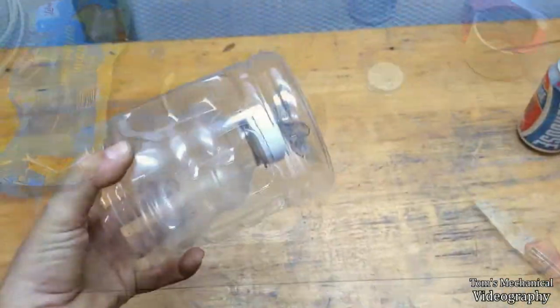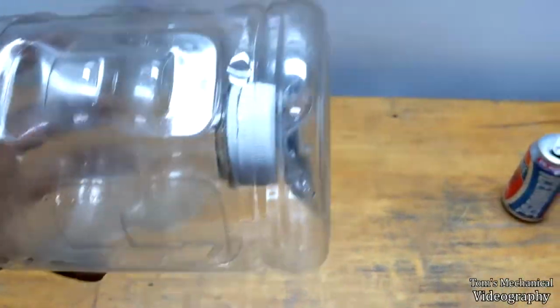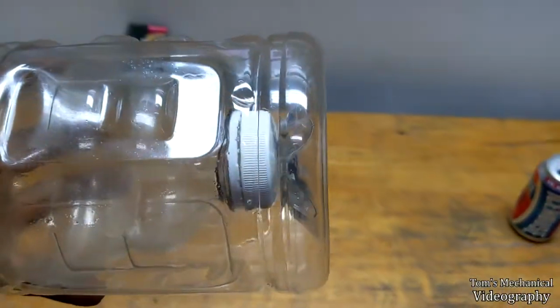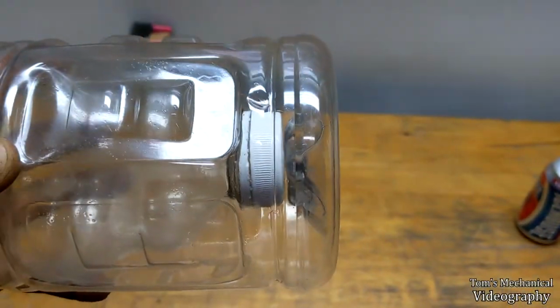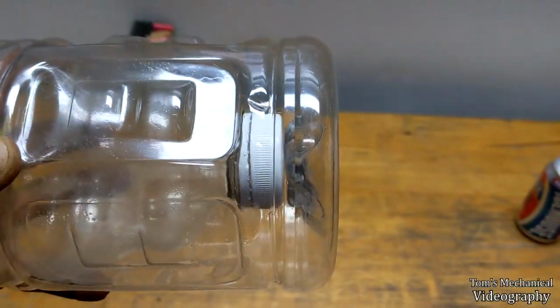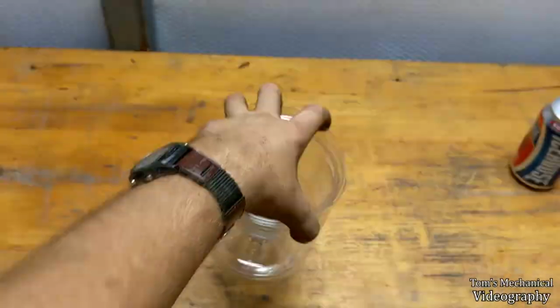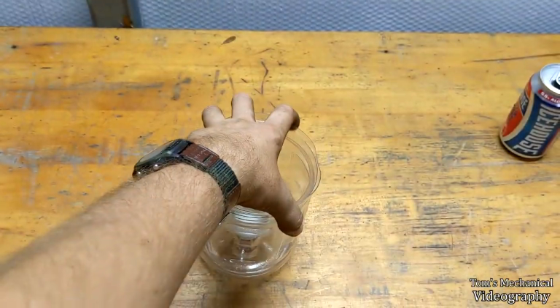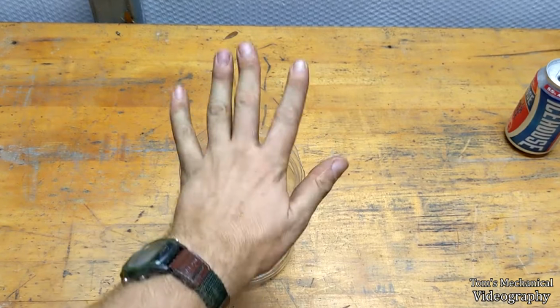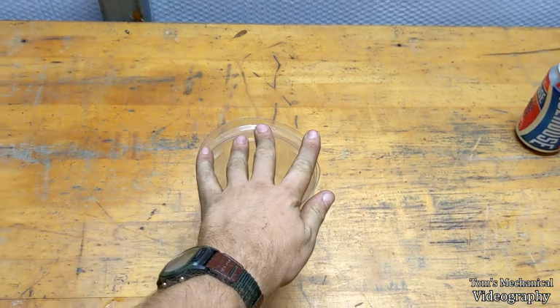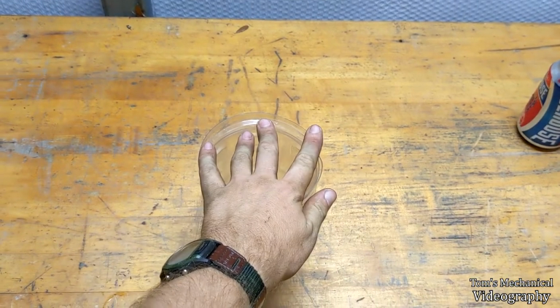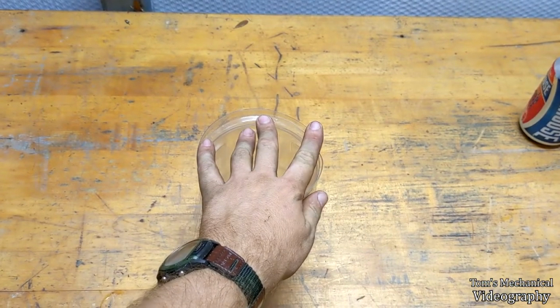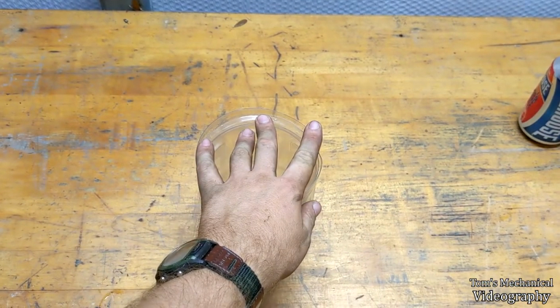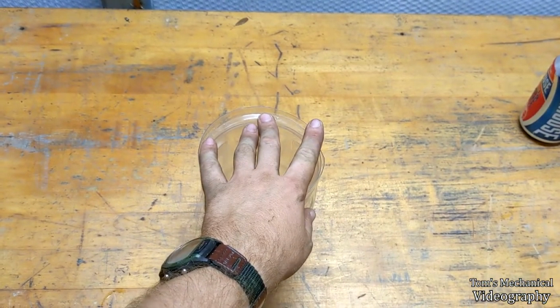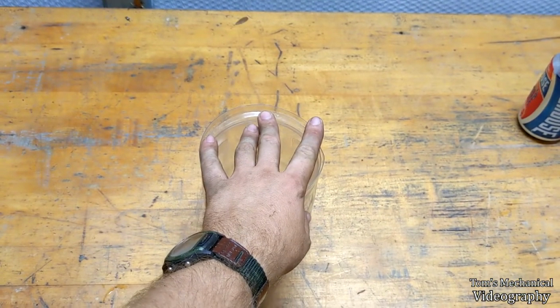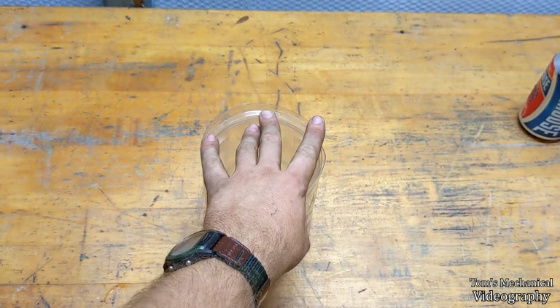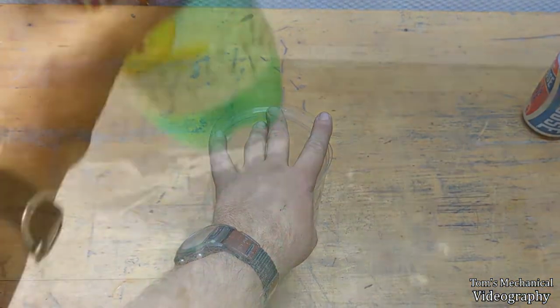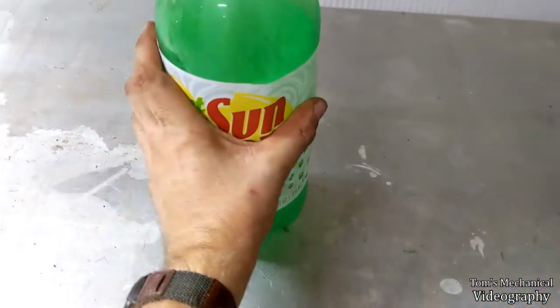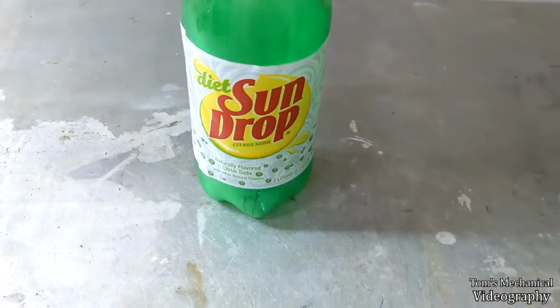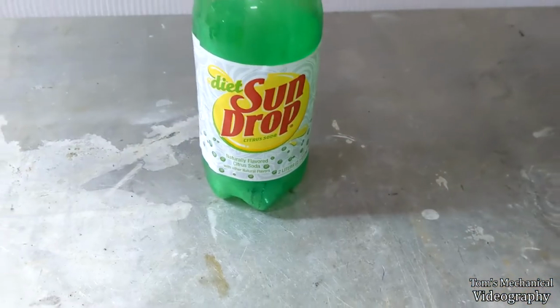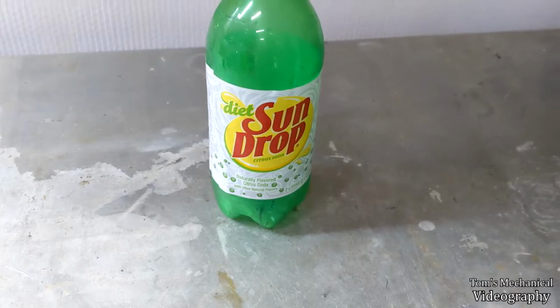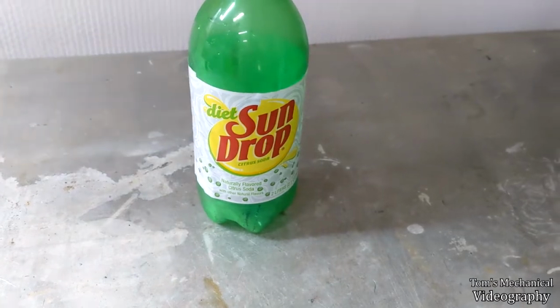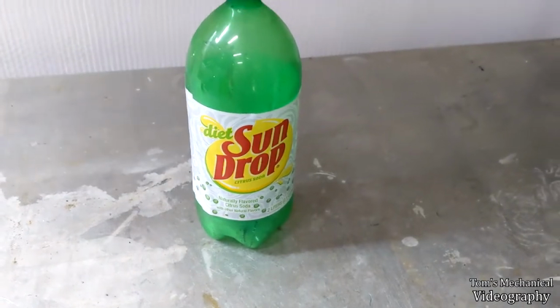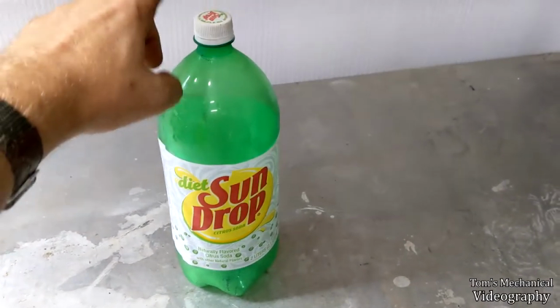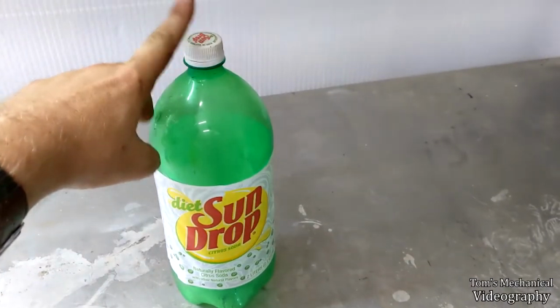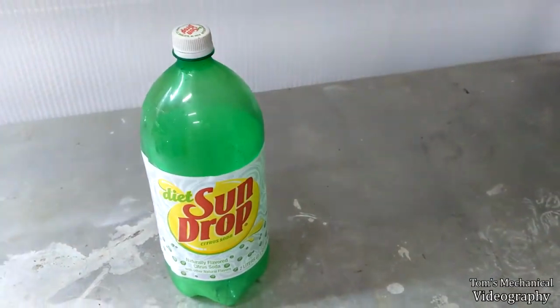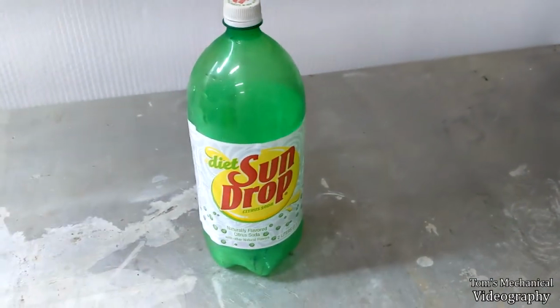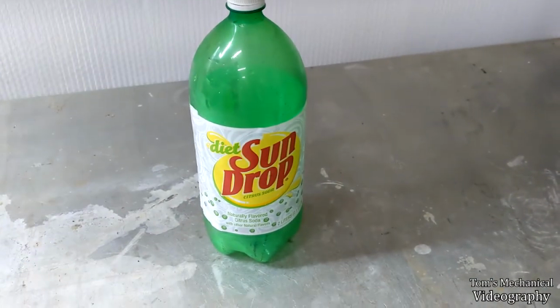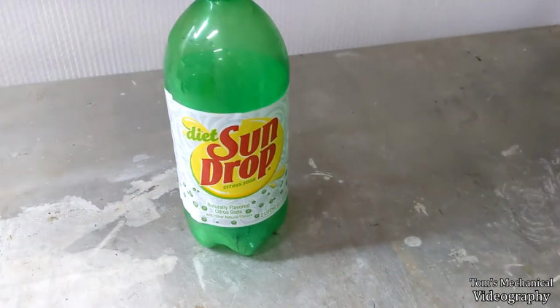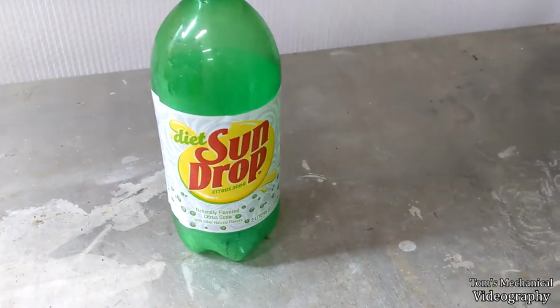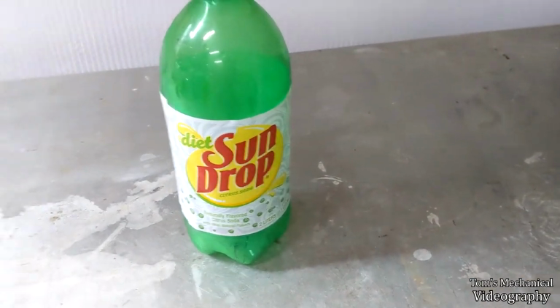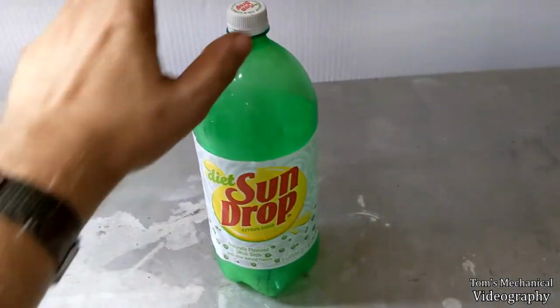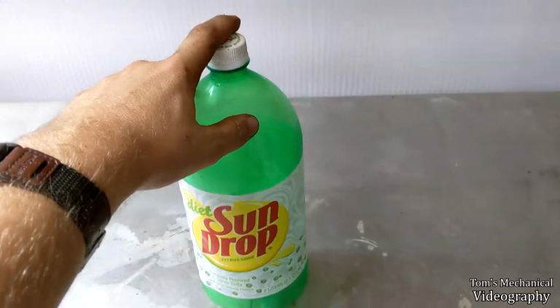Well, it's many moons later and I now have a diet Sun Drop bottle because it took me that long to drink it all. But anywho, now we're here.